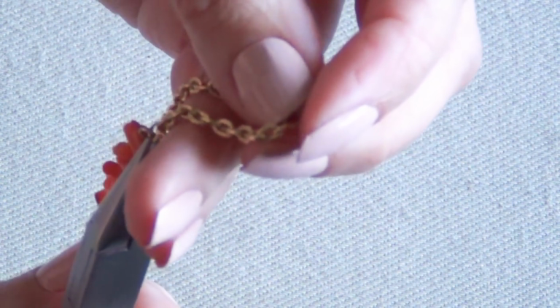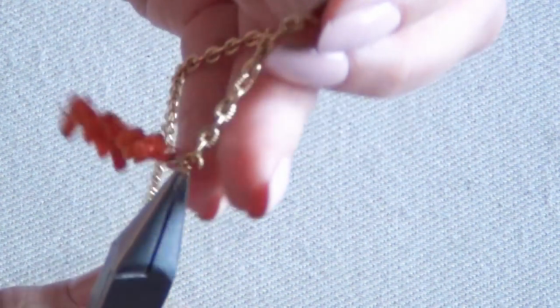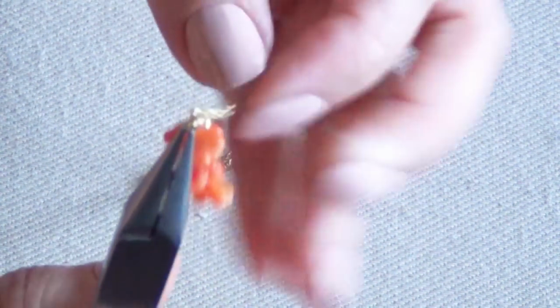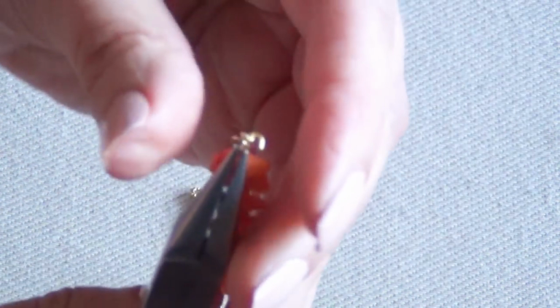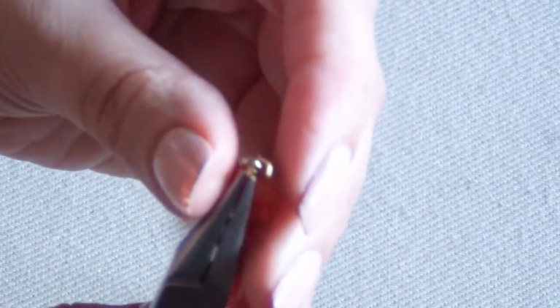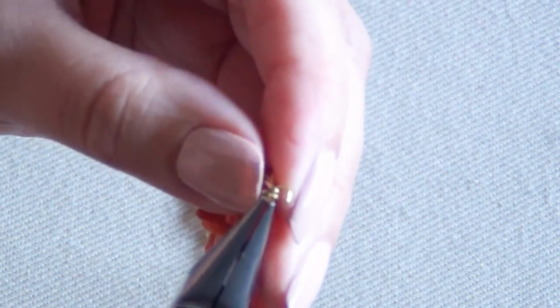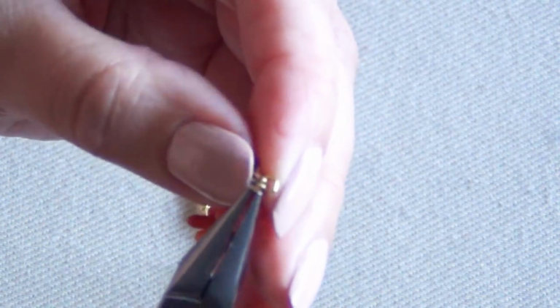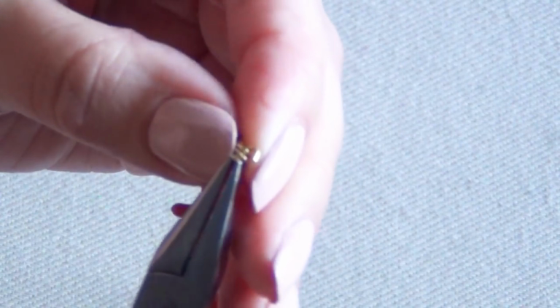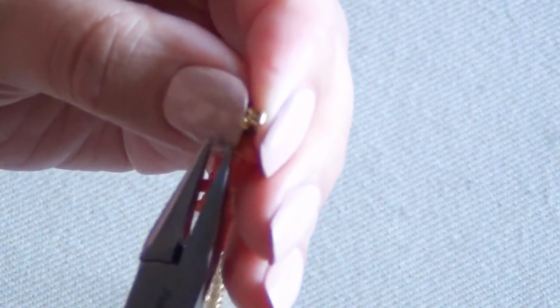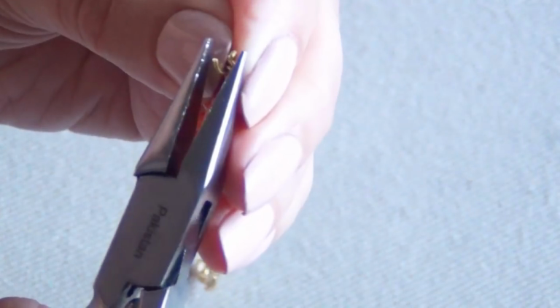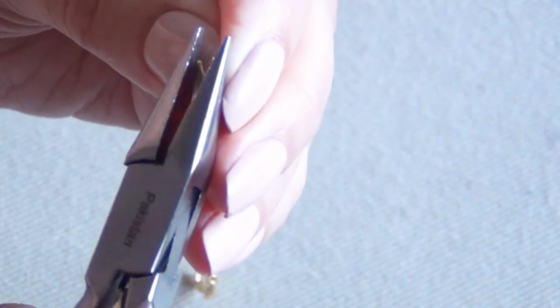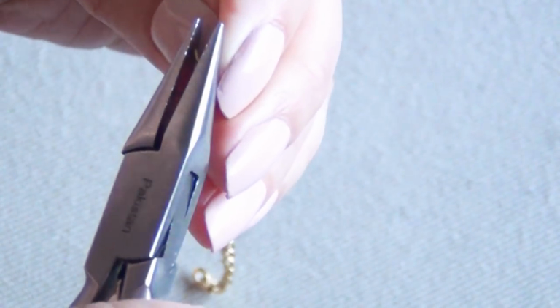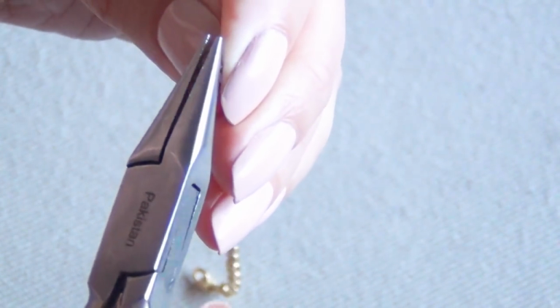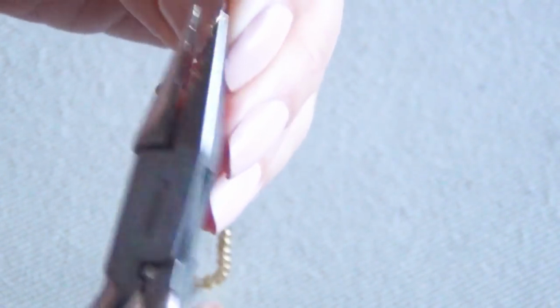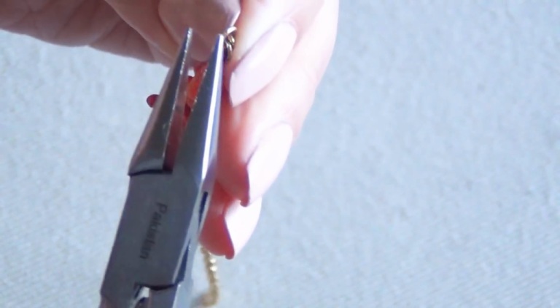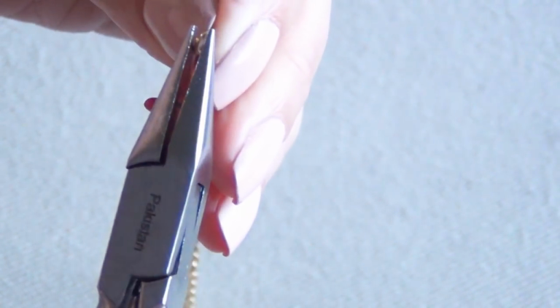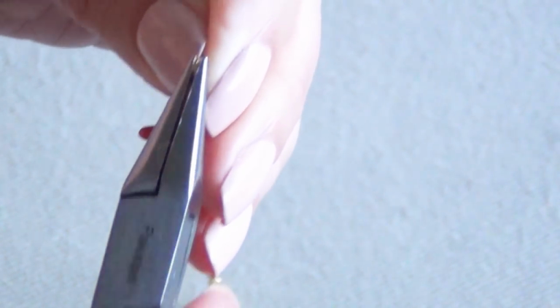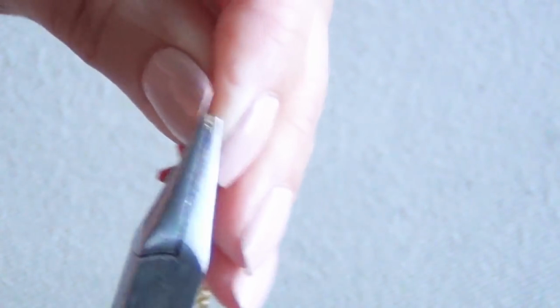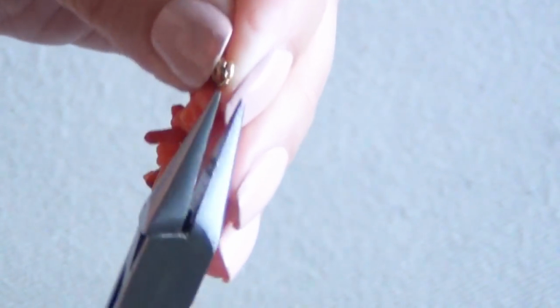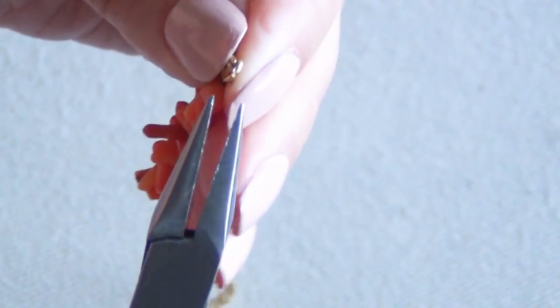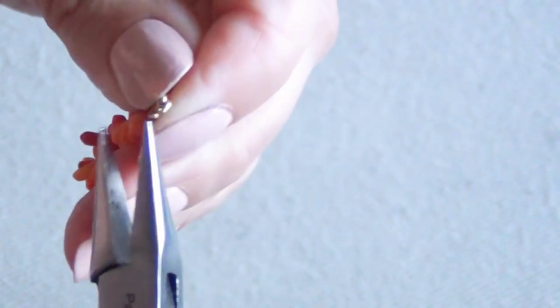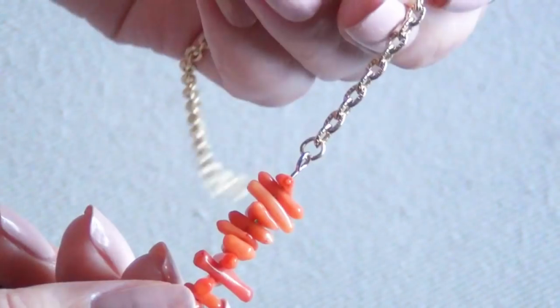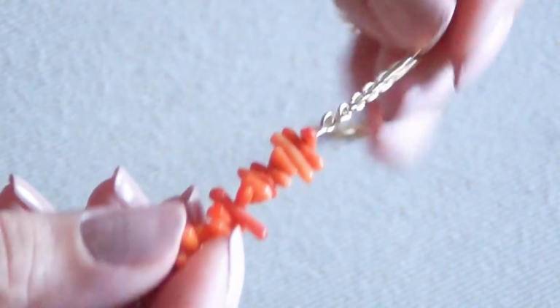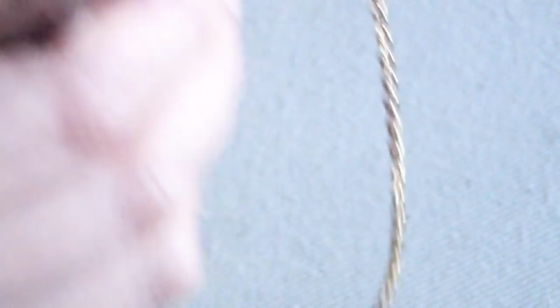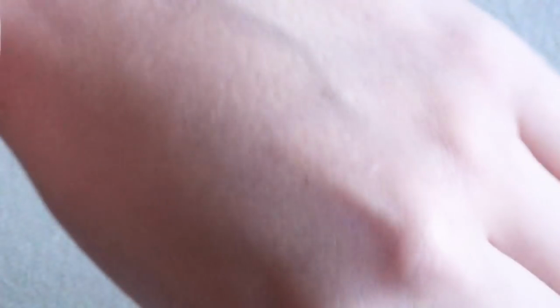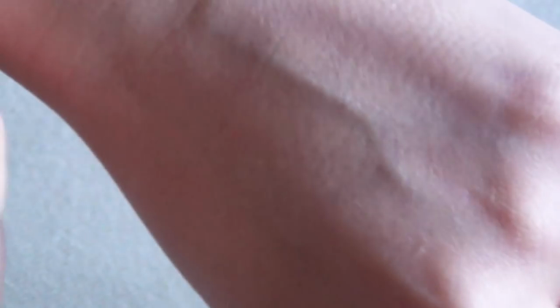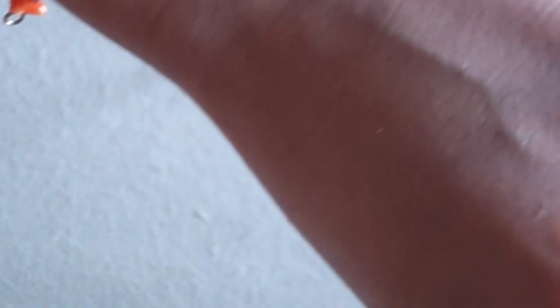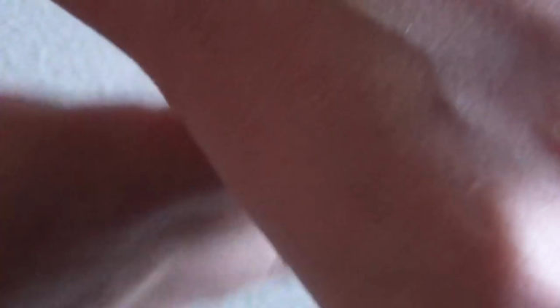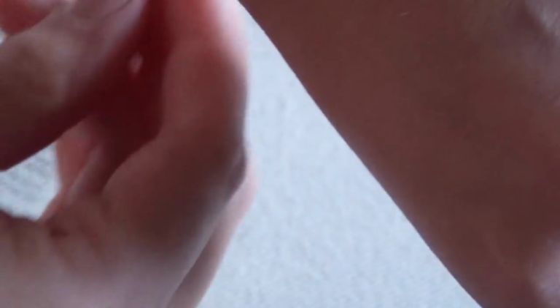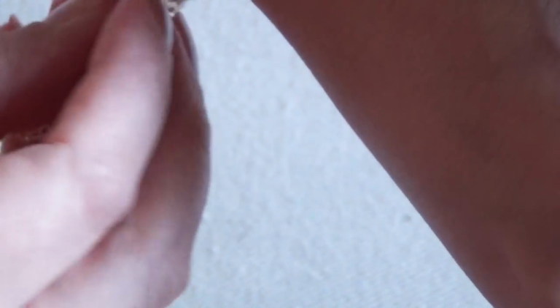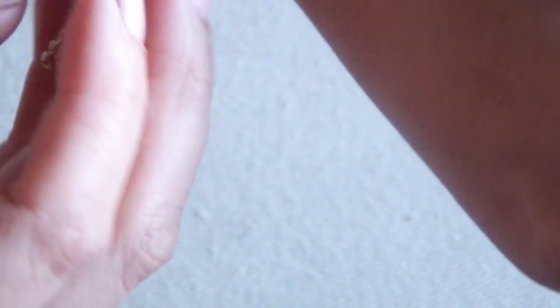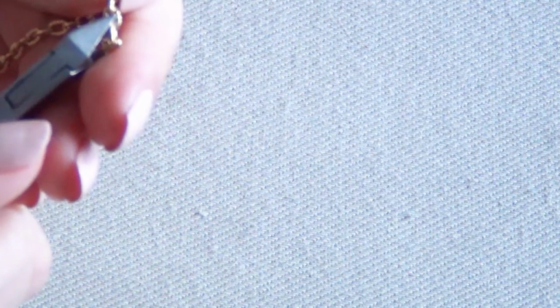Squeeze the jump ring shut so that the chain won't fall off. Once you've done that, check how much chain you have to cut off in order to make the bracelet fit around your wrist.